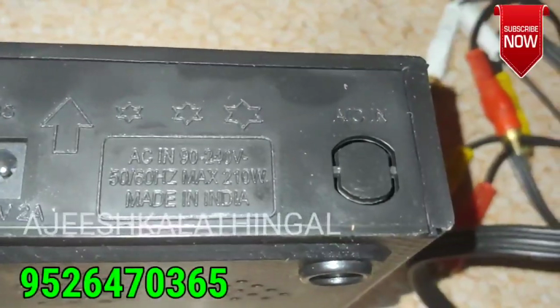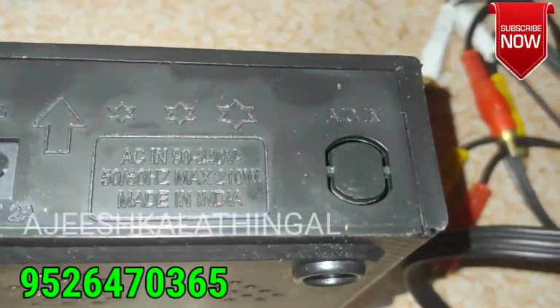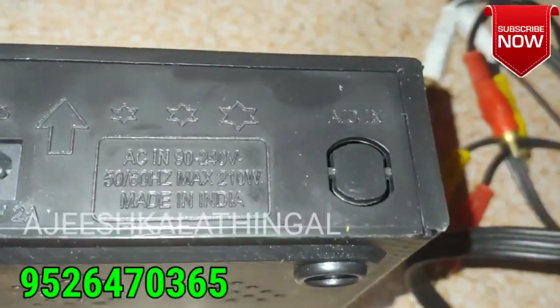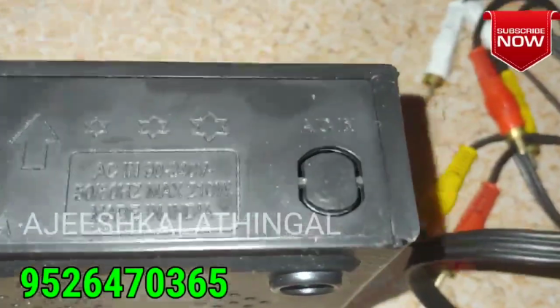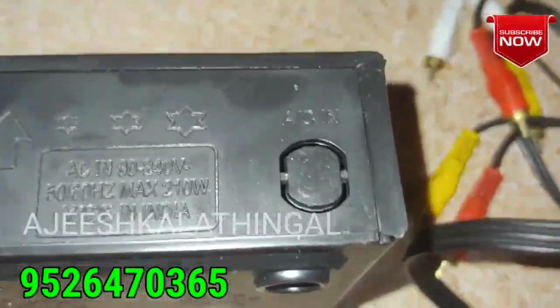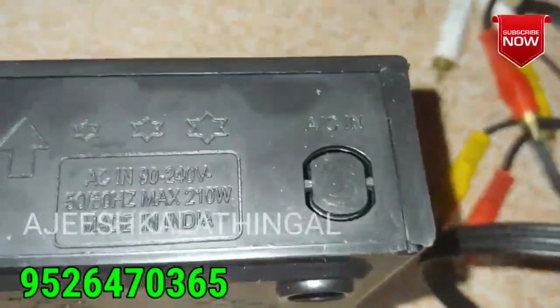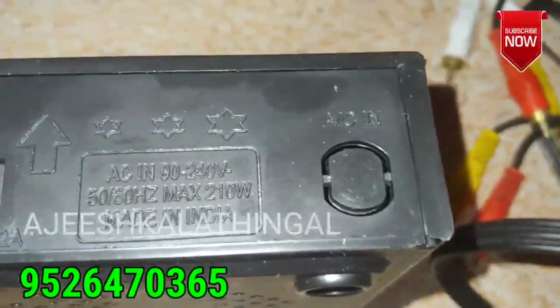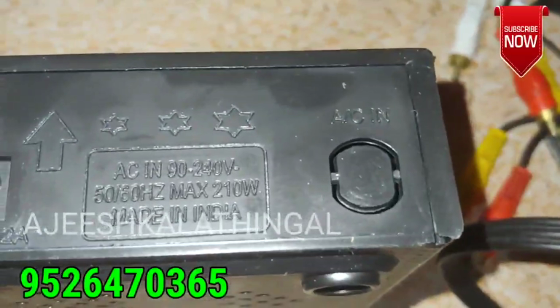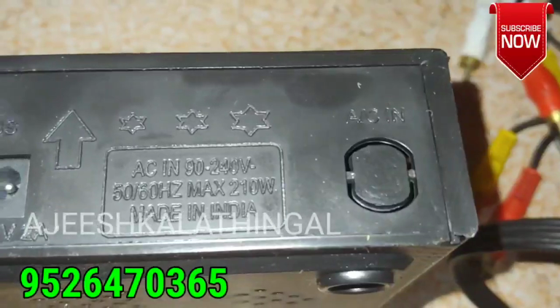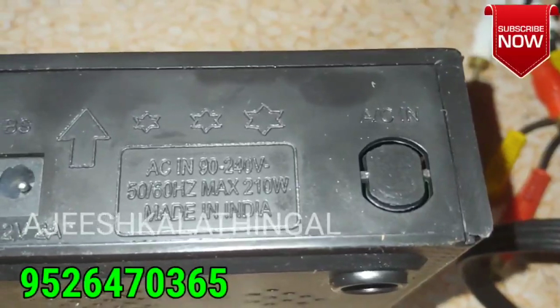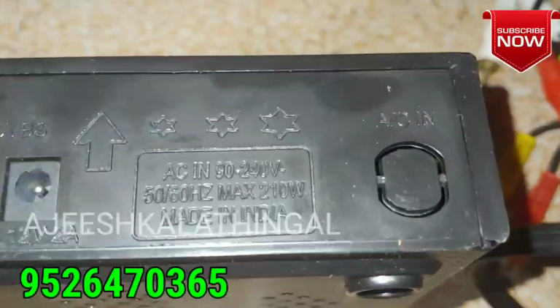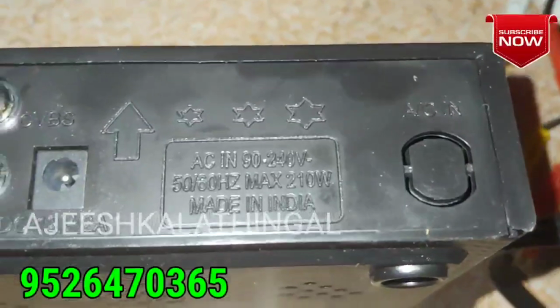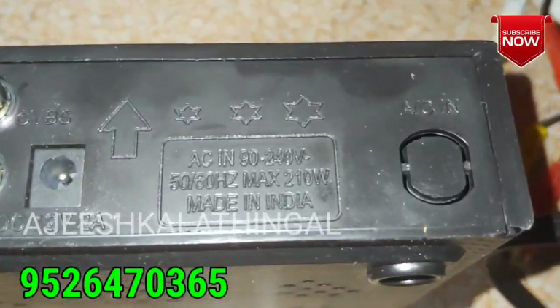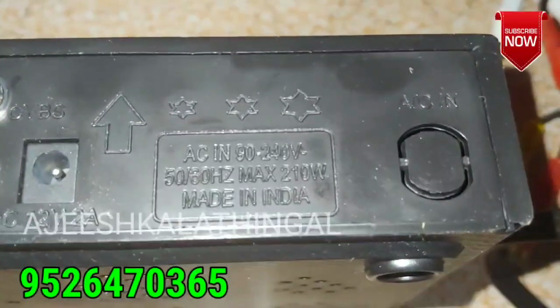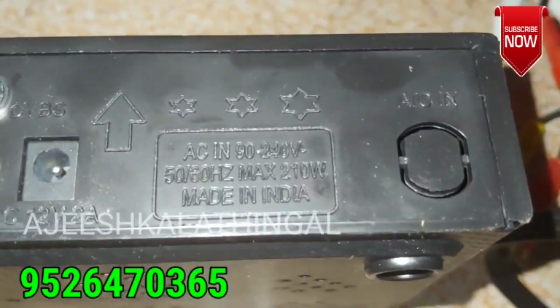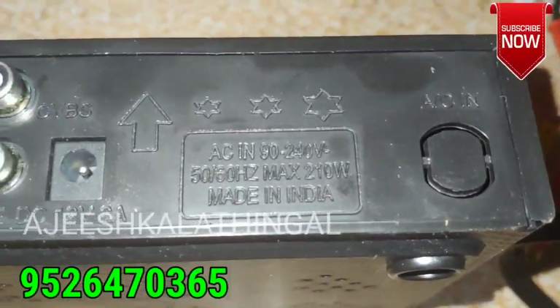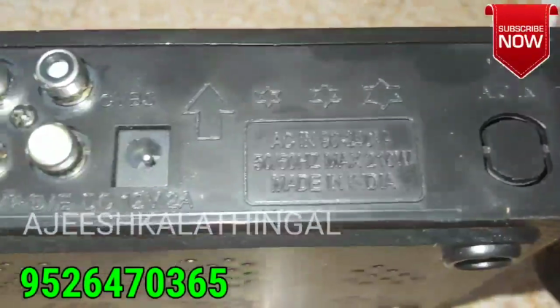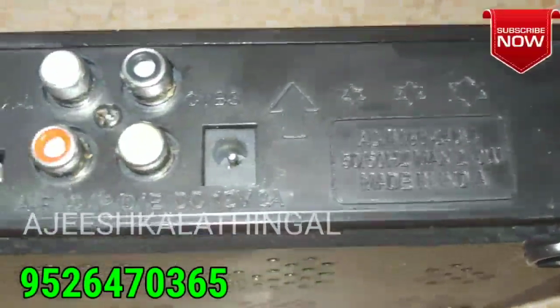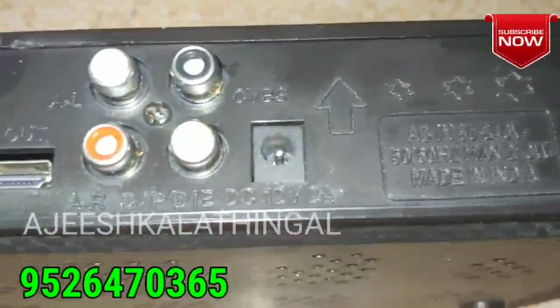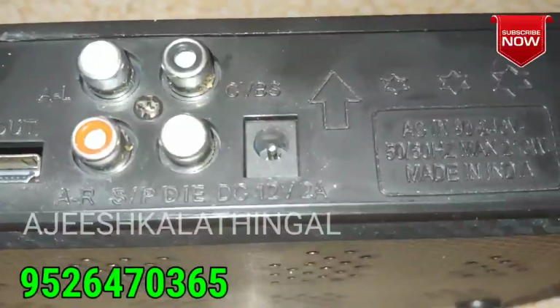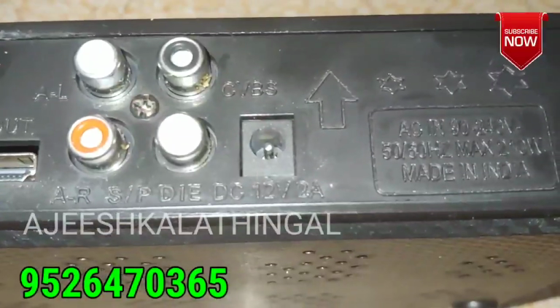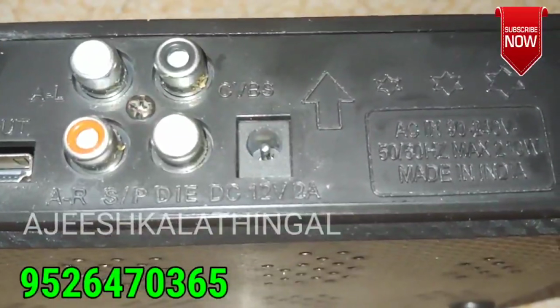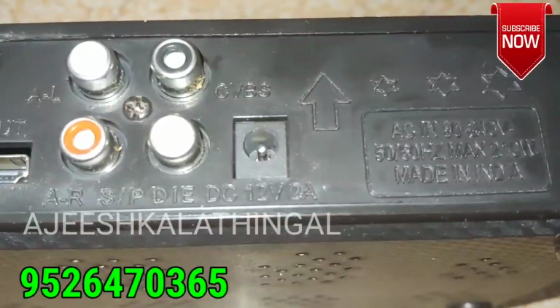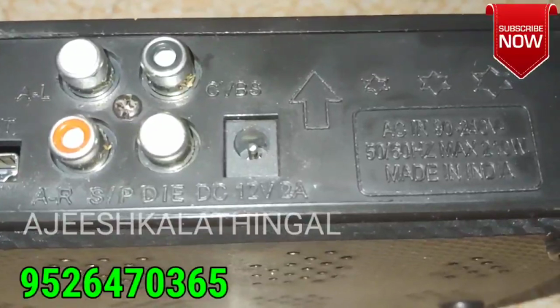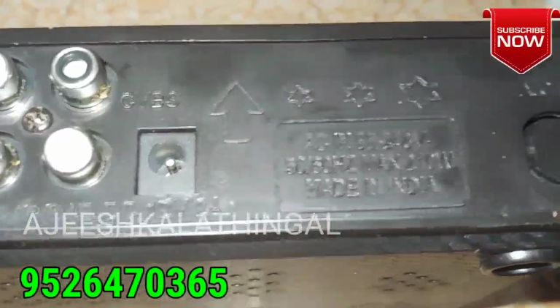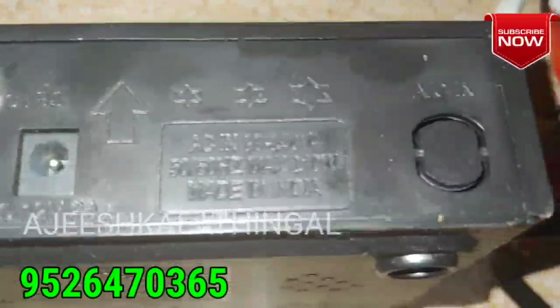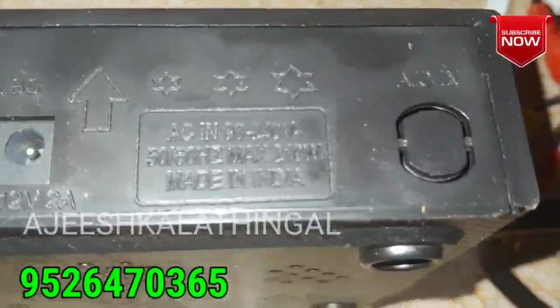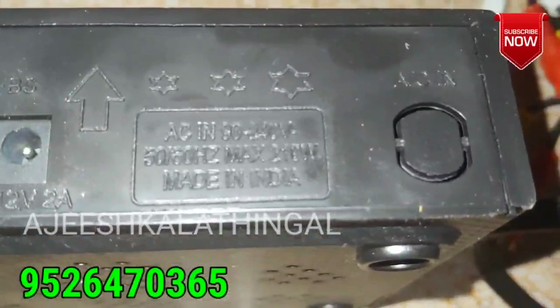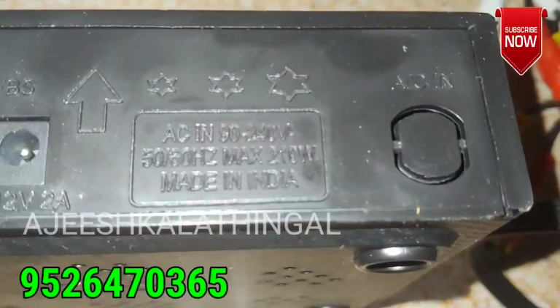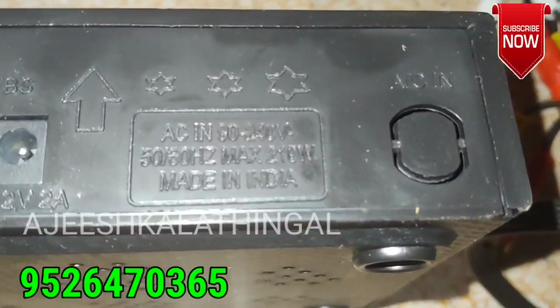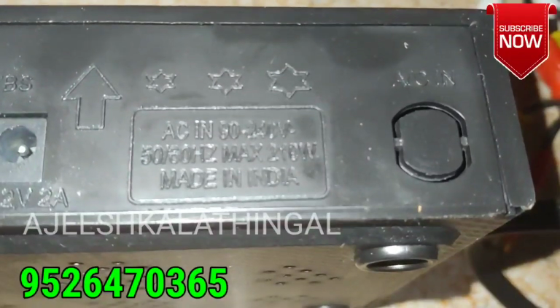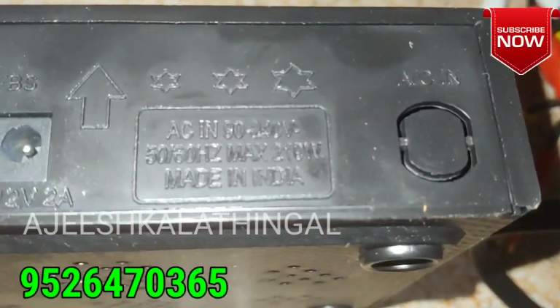On the back side we also have an AC power input, and that covers the back side of the box.